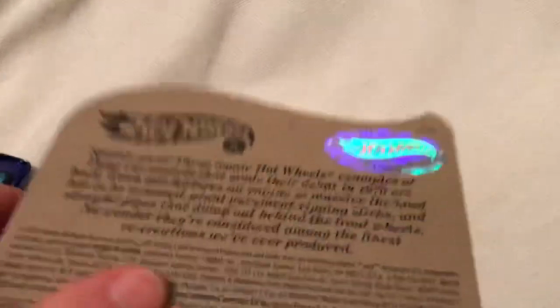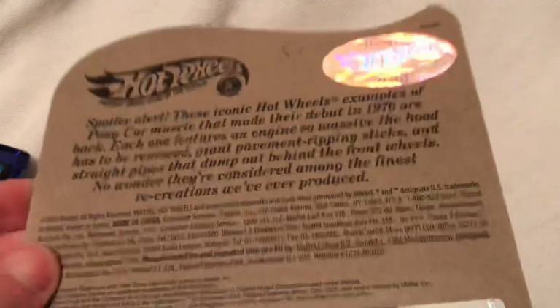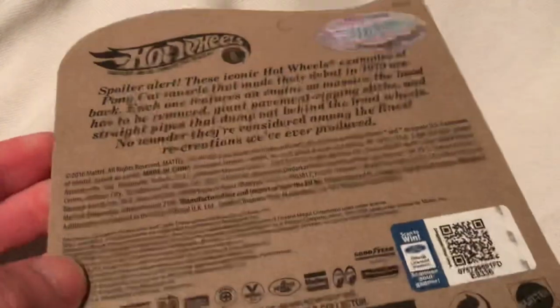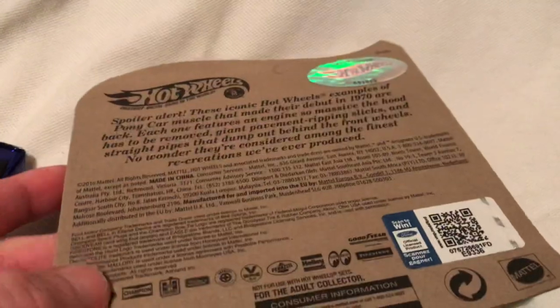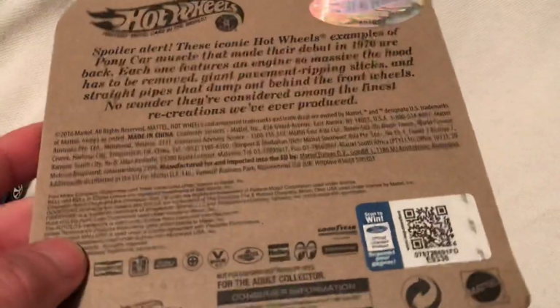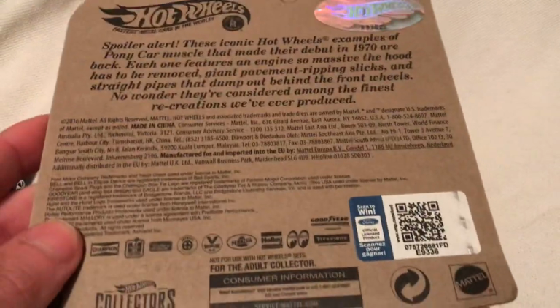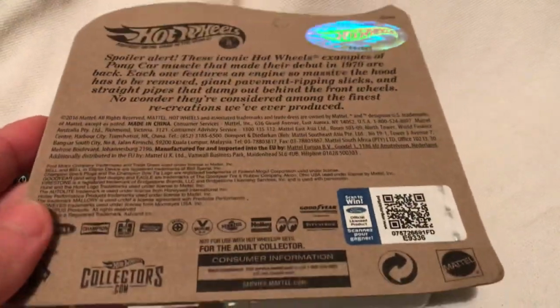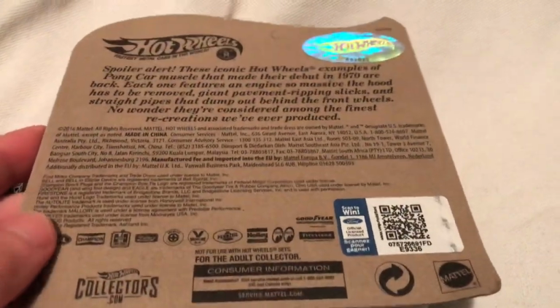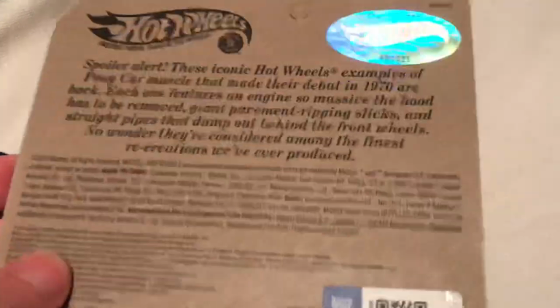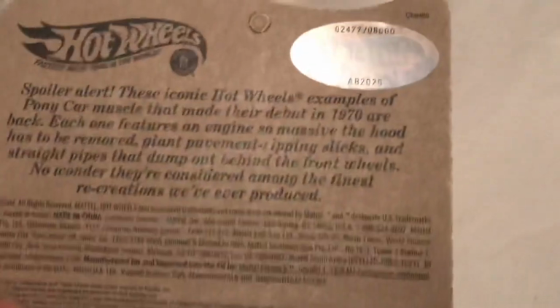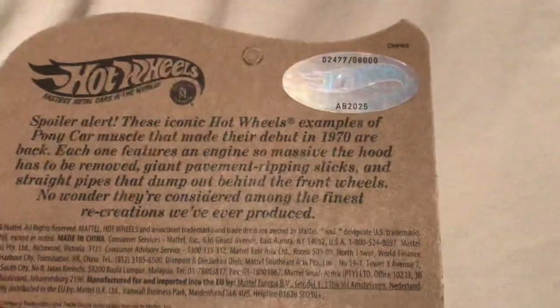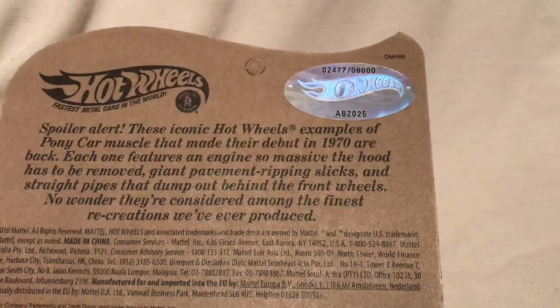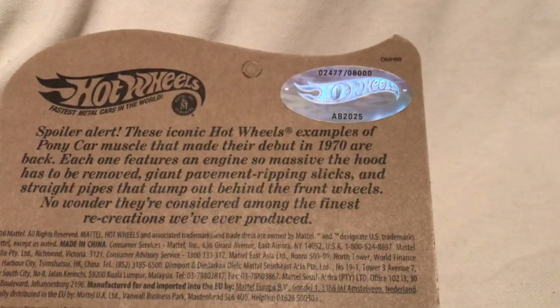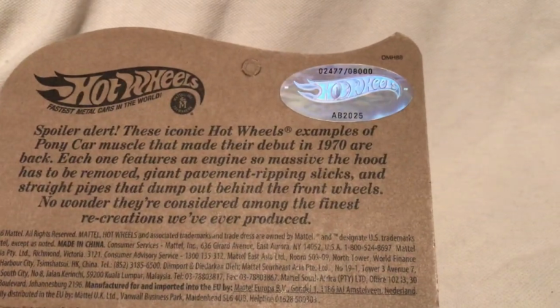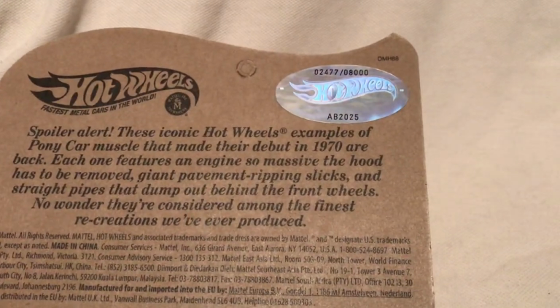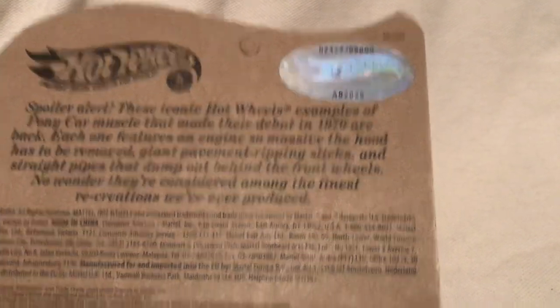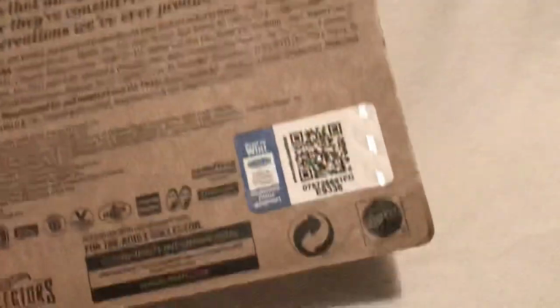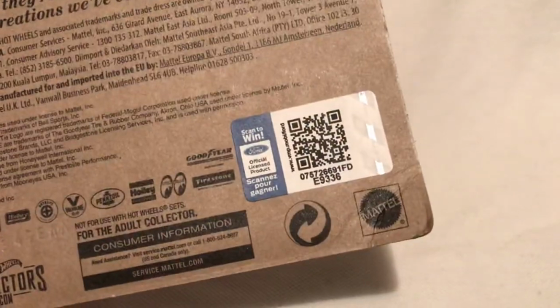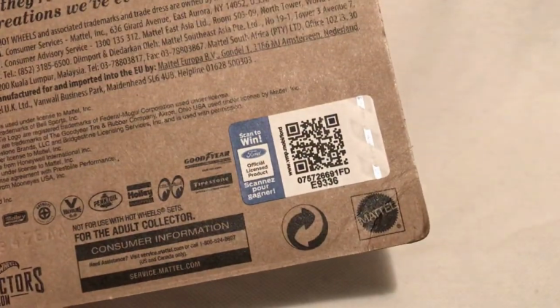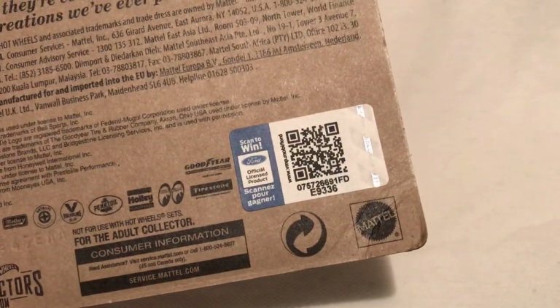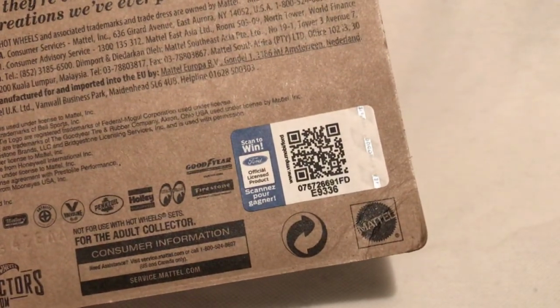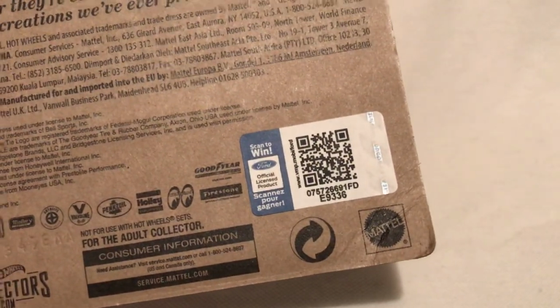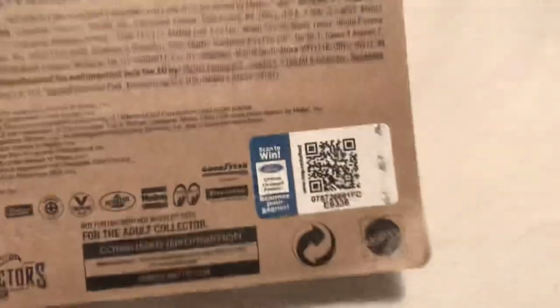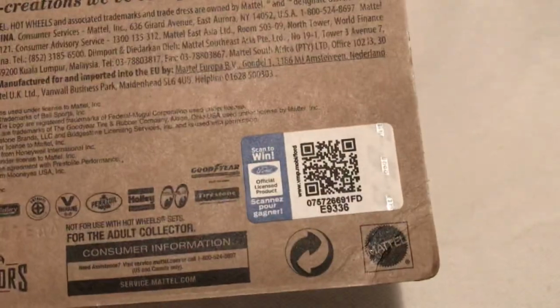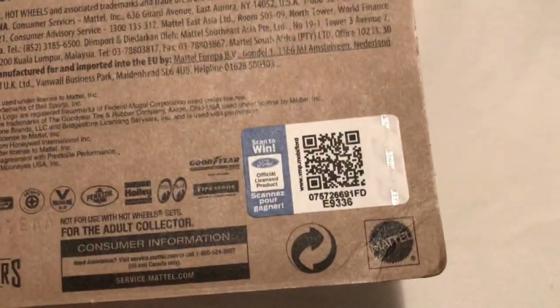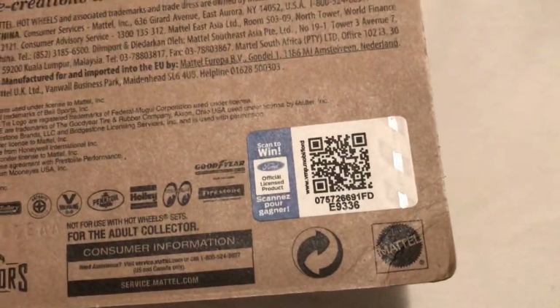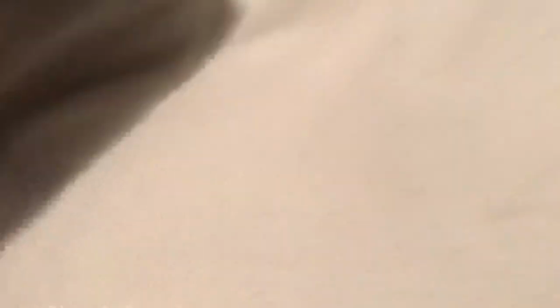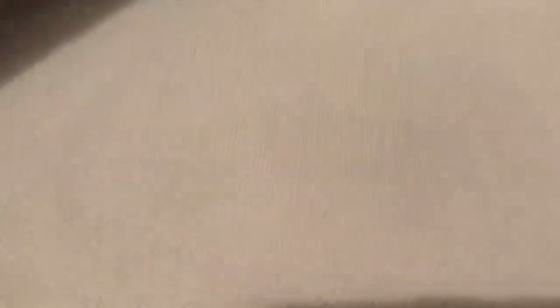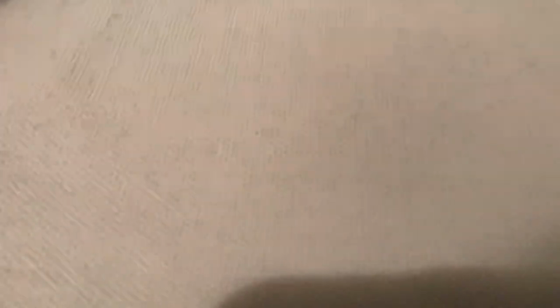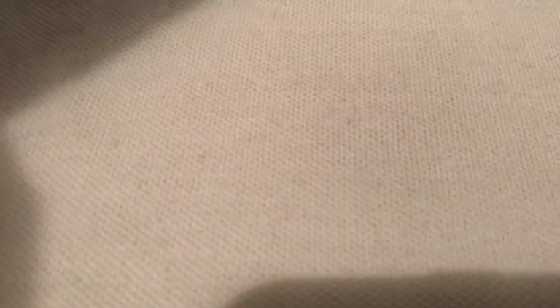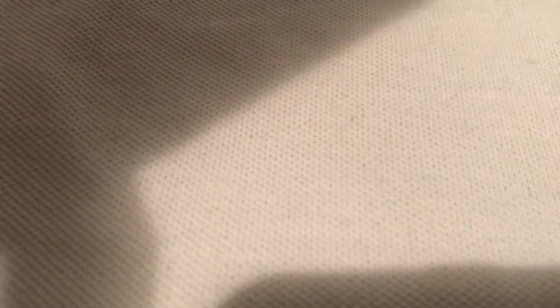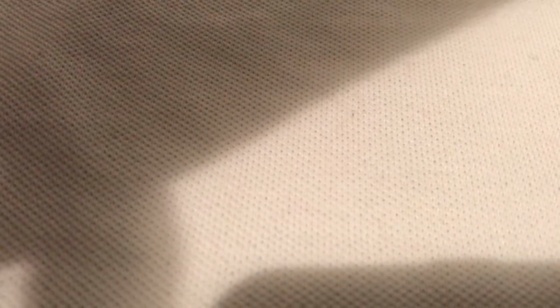There's the back of the packaging. Check that out. There's a number if you care, and then there's that QR code — go ahead and scan it if you want to. Maybe you get like a picture or something, but maybe something cooler.